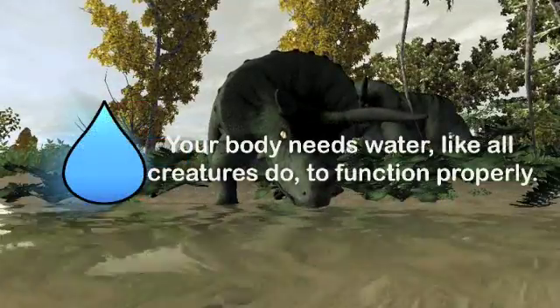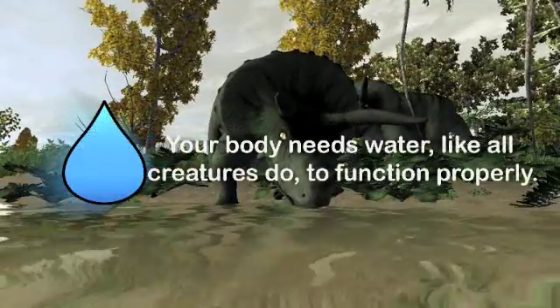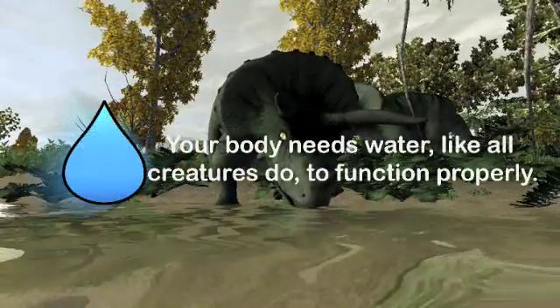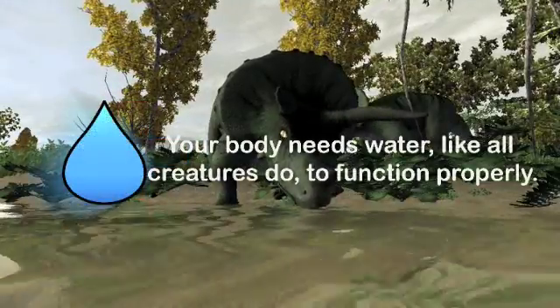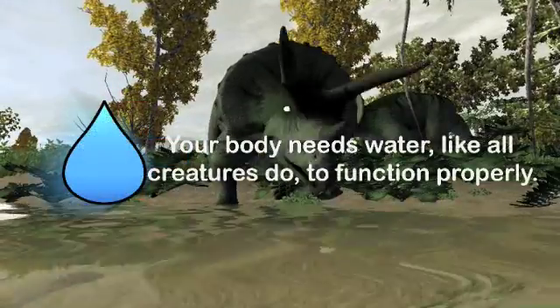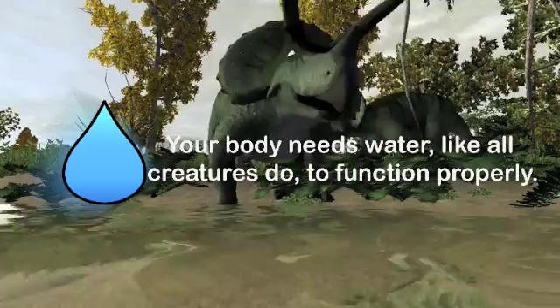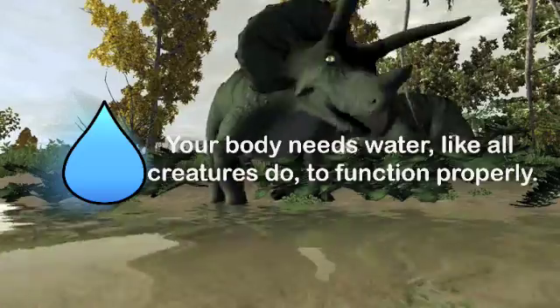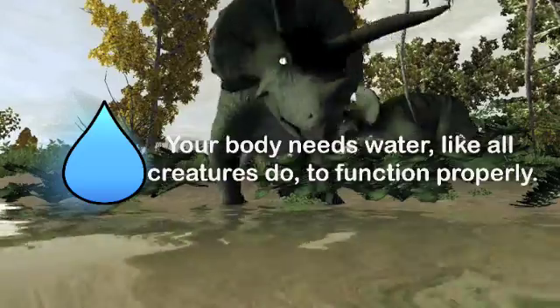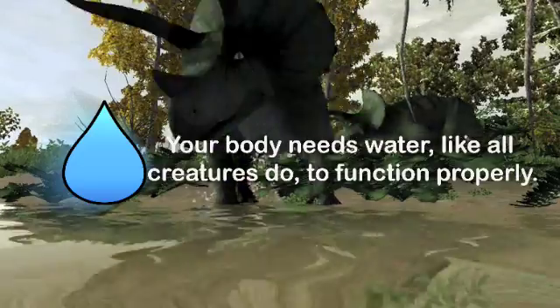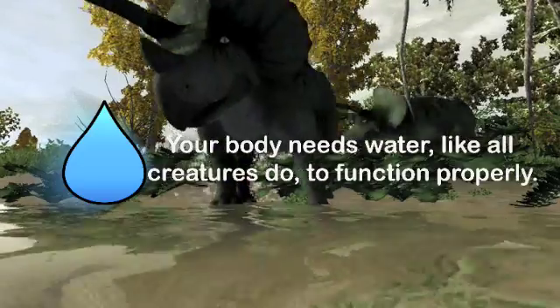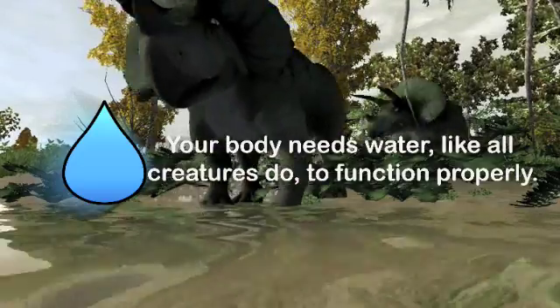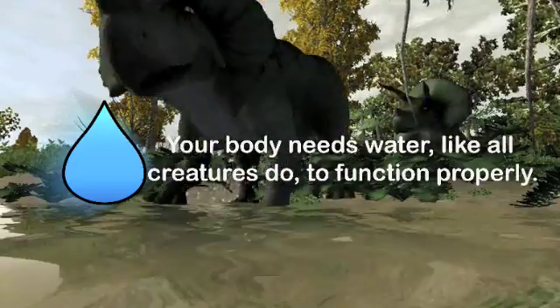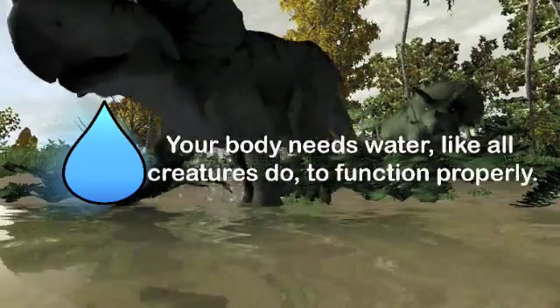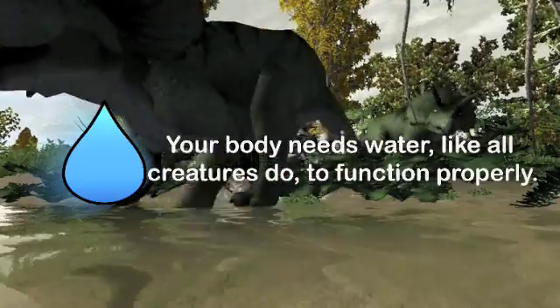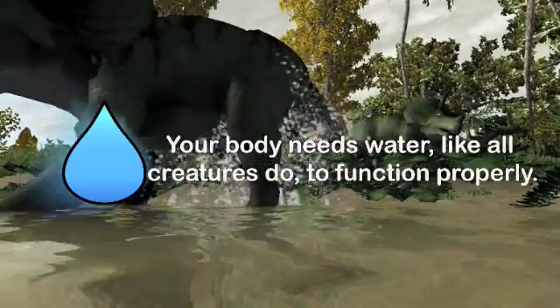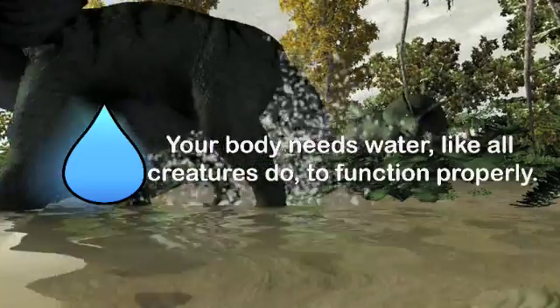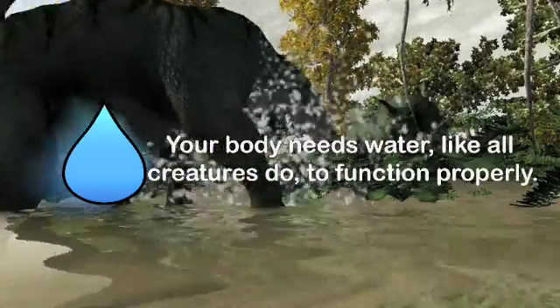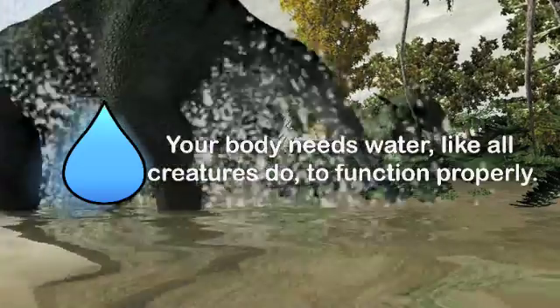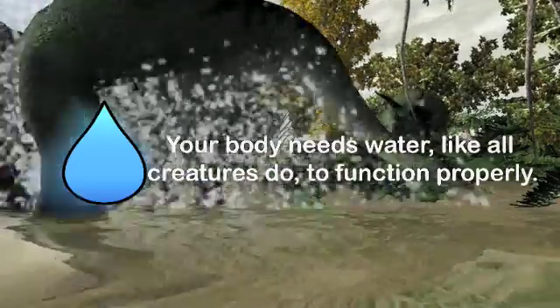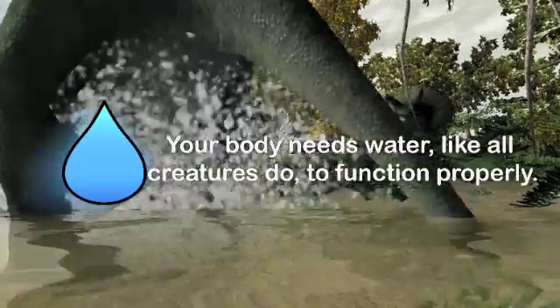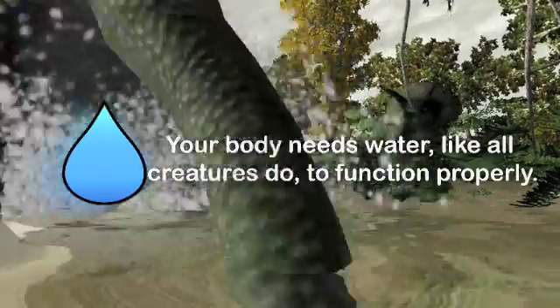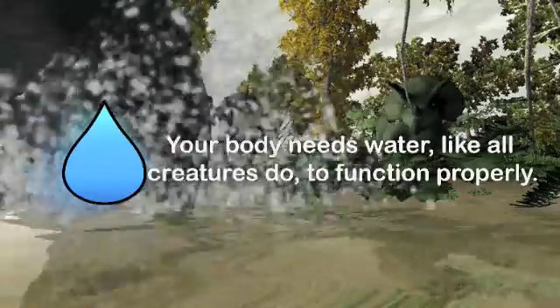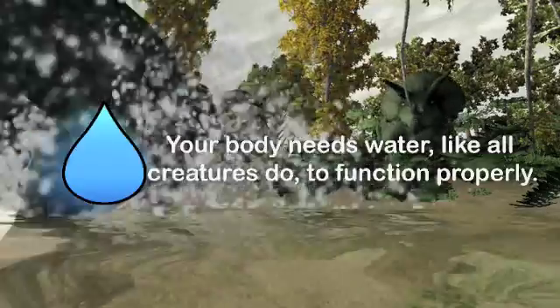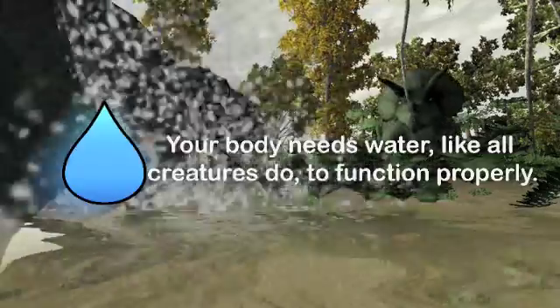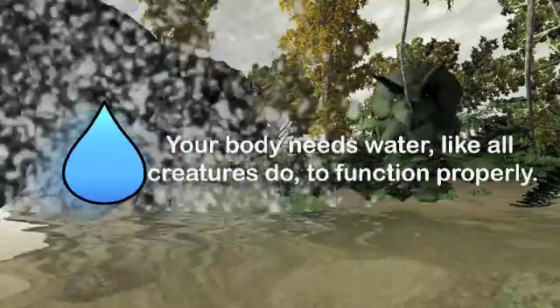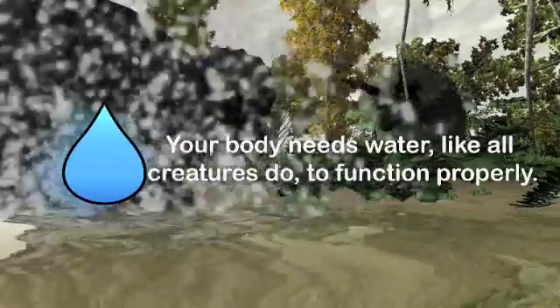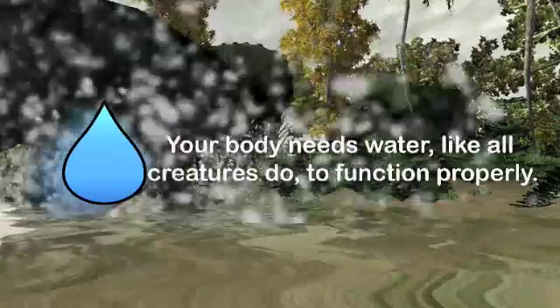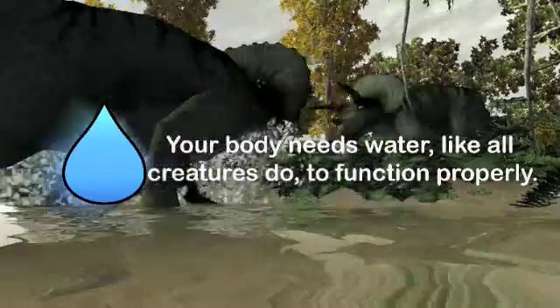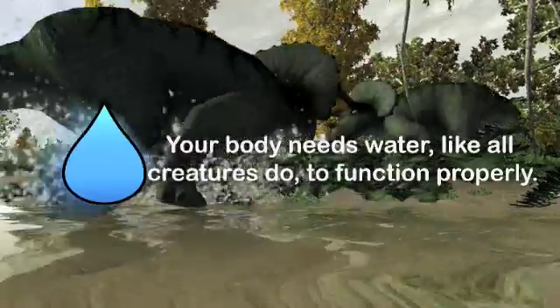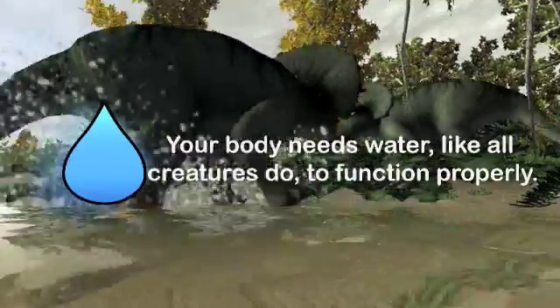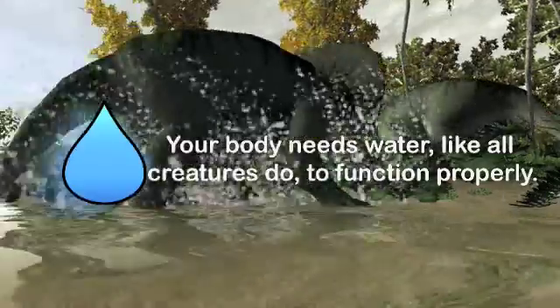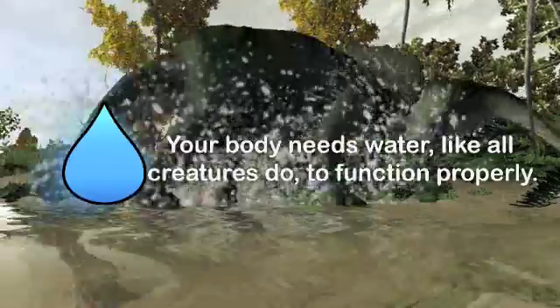This indicator lets you know whether or not your dinosaur is thirsty. Your dinosaur needs proper hydration, like all creatures, for its body to function.